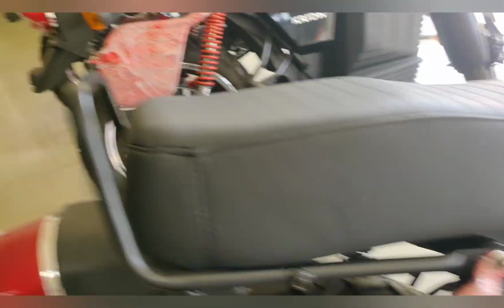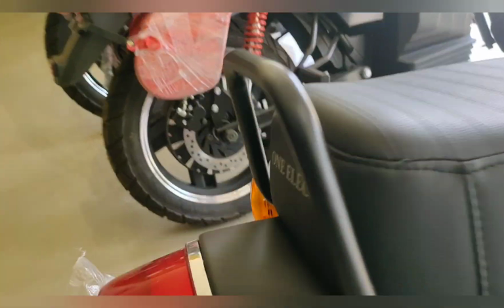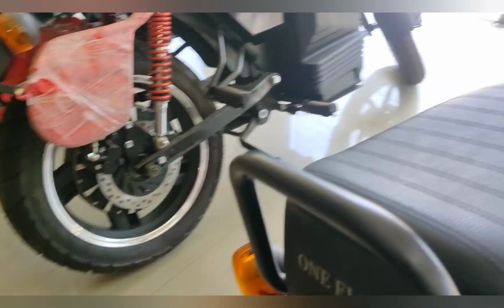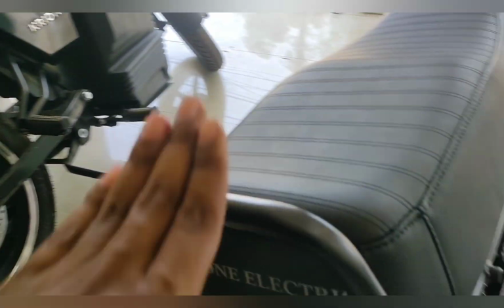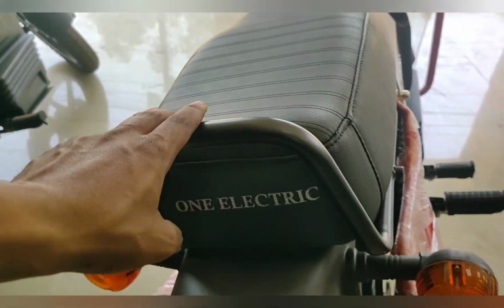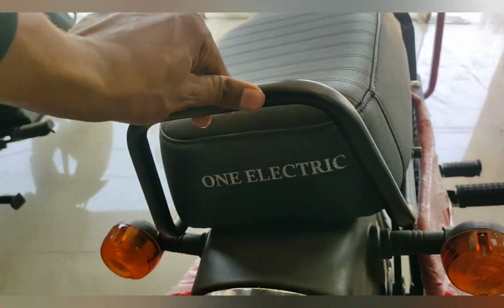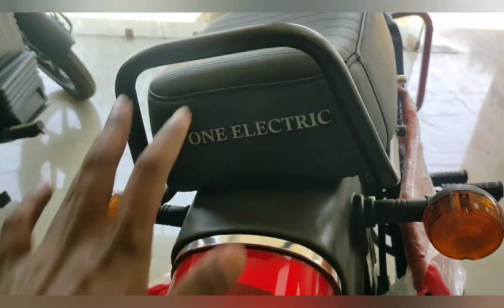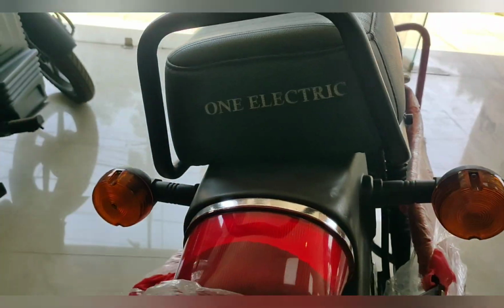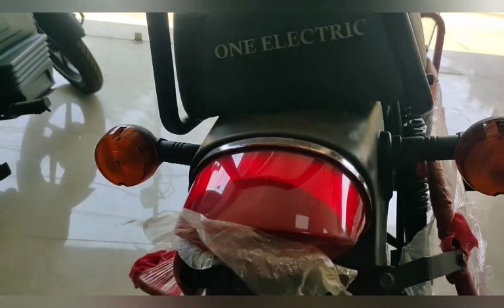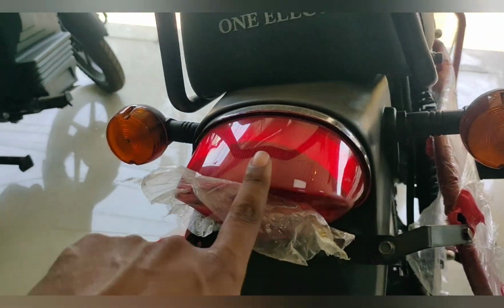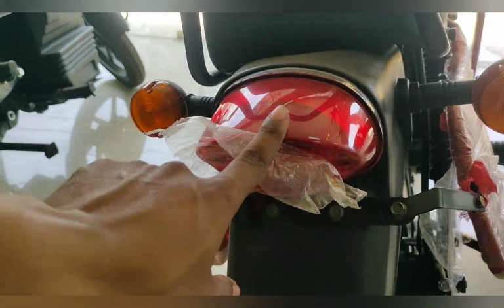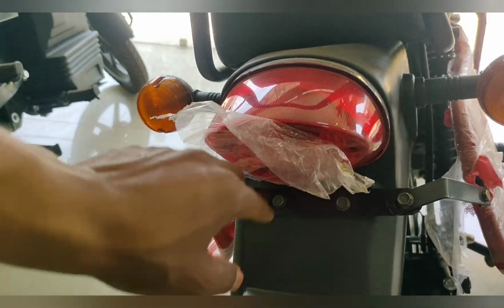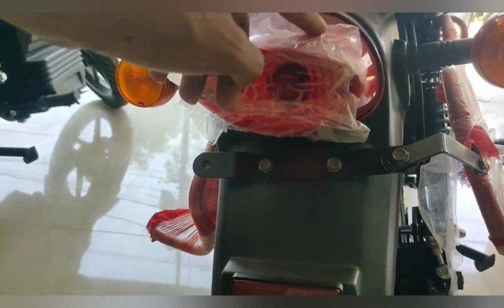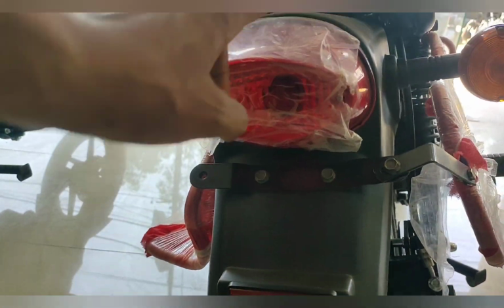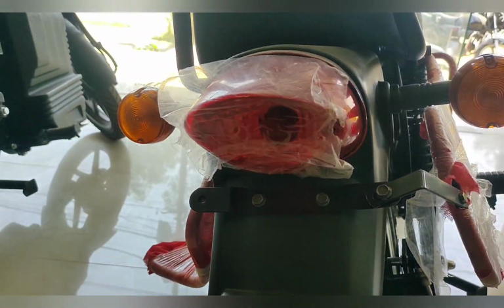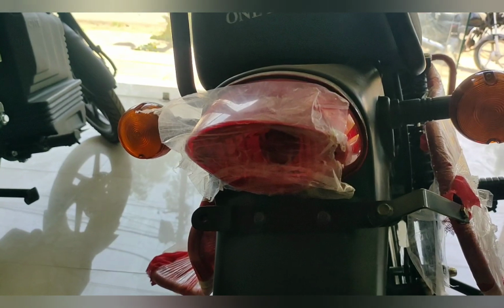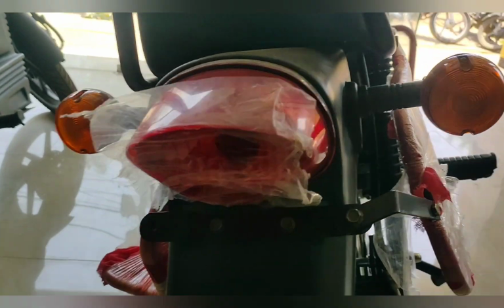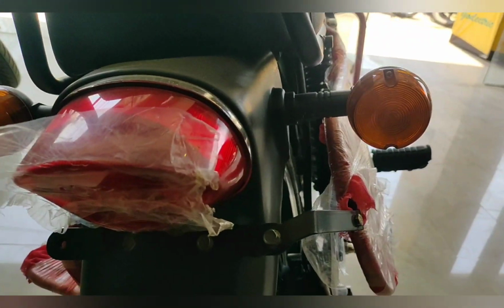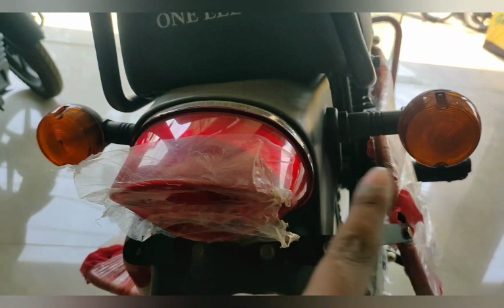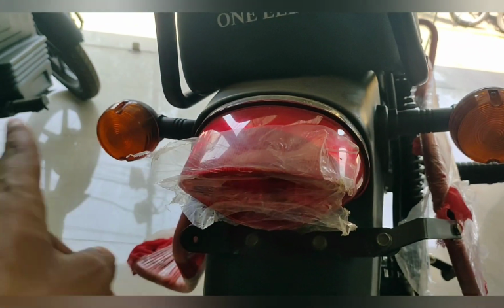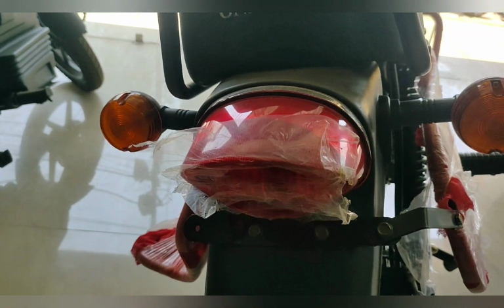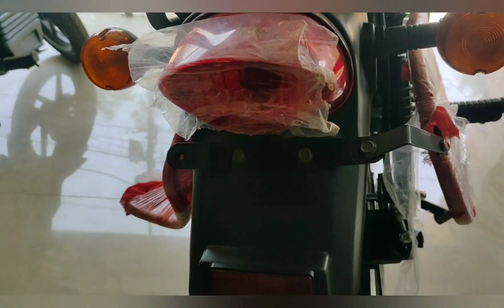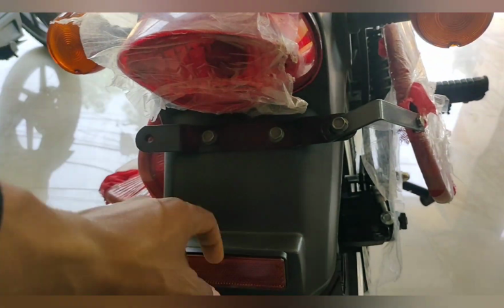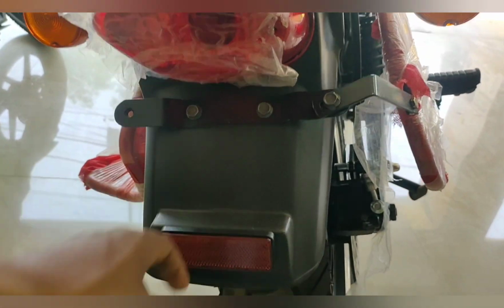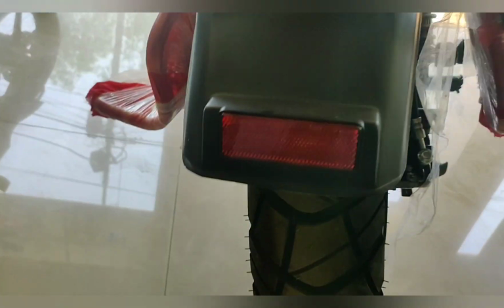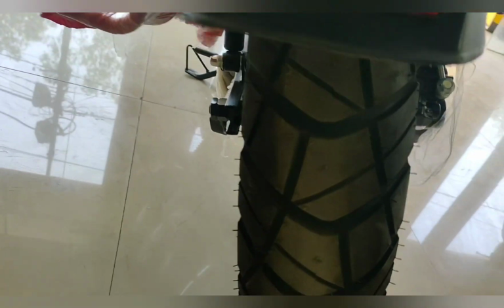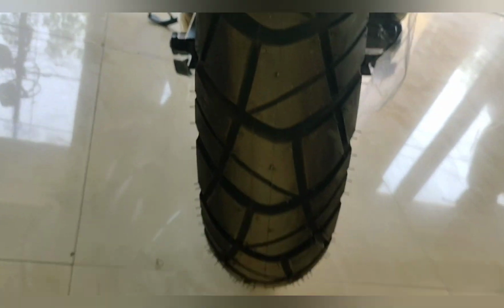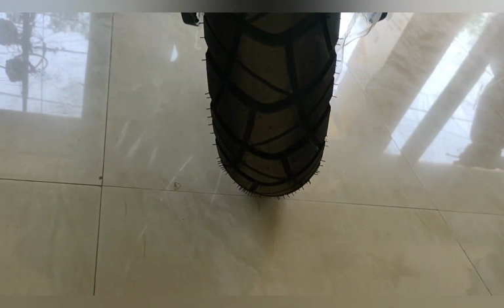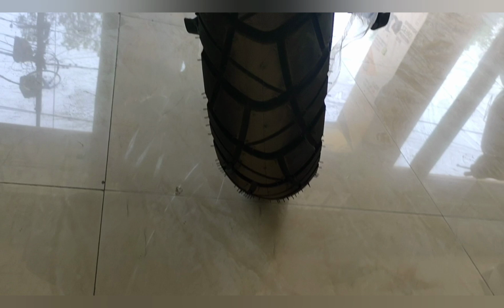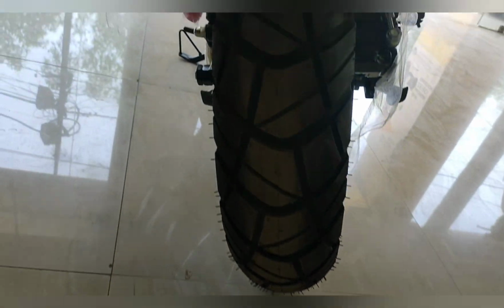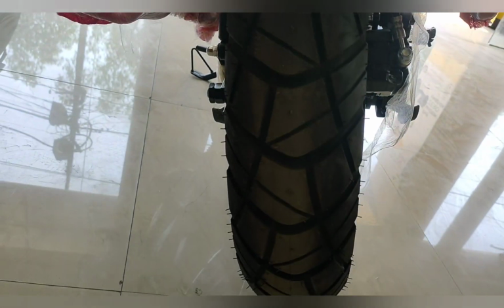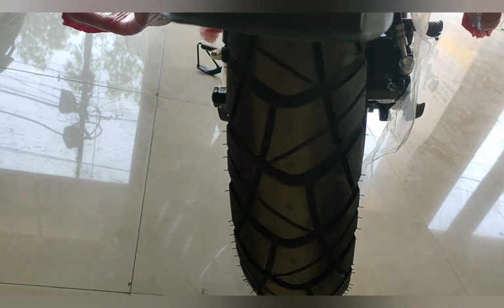And this is the grab handle. When you talk about the rear, you will find the tail lamp — it looks very big. You can see the indicators here, the reflector placement, and the rear tire profile.